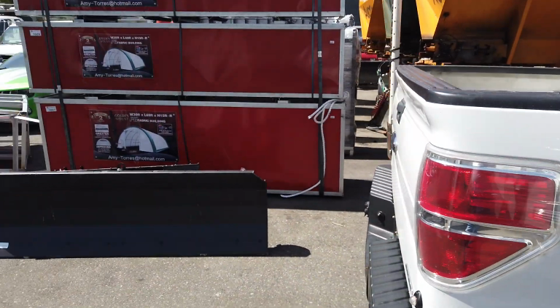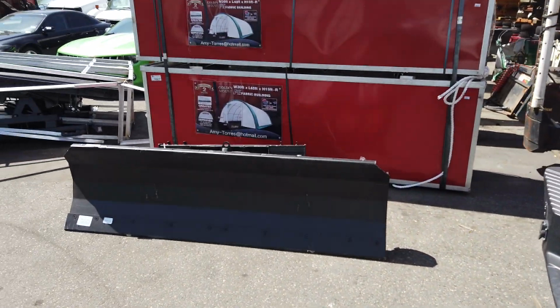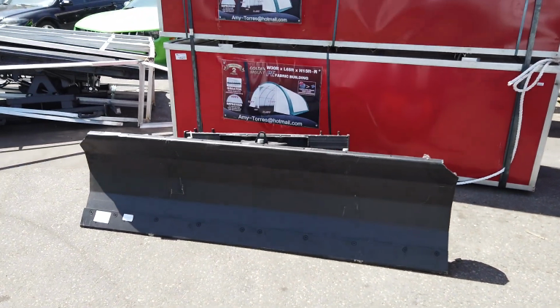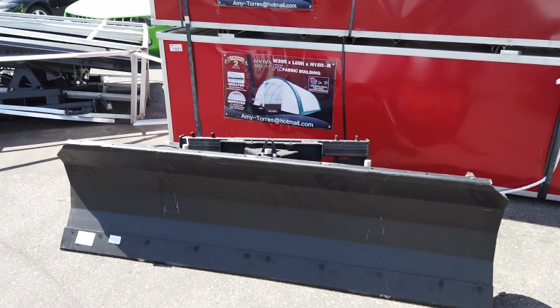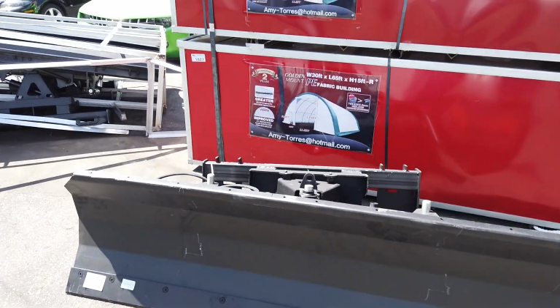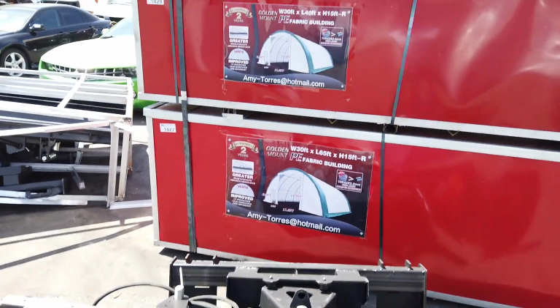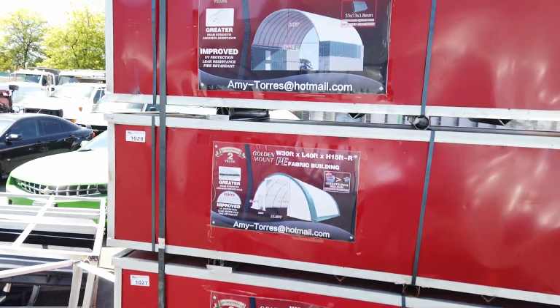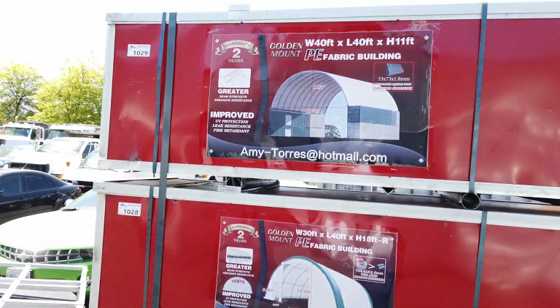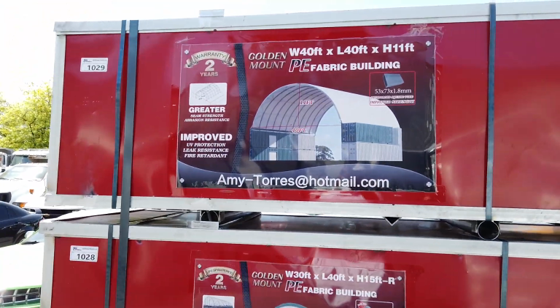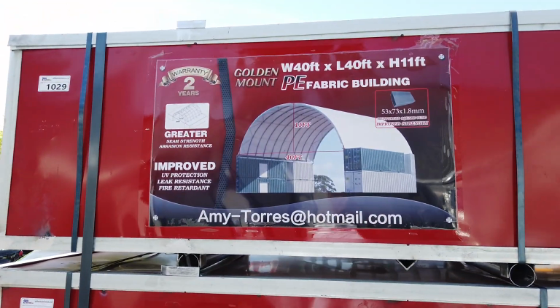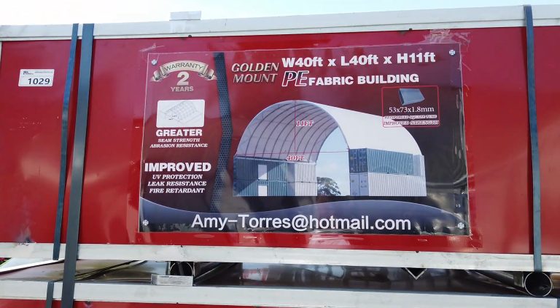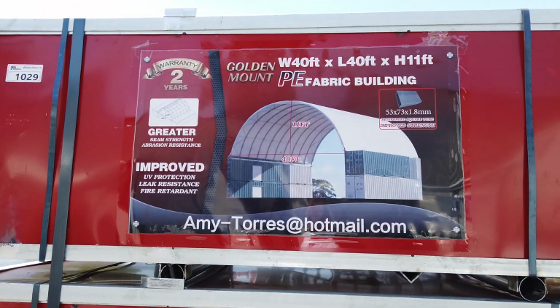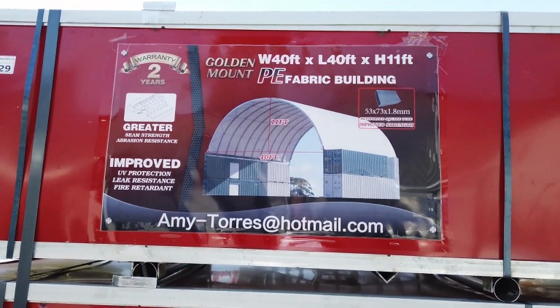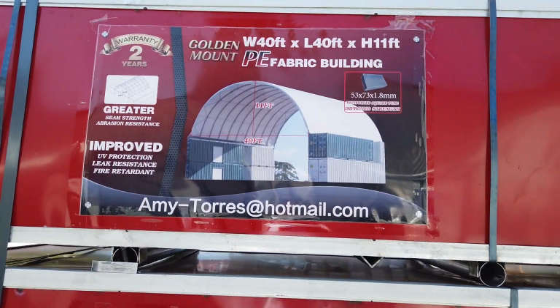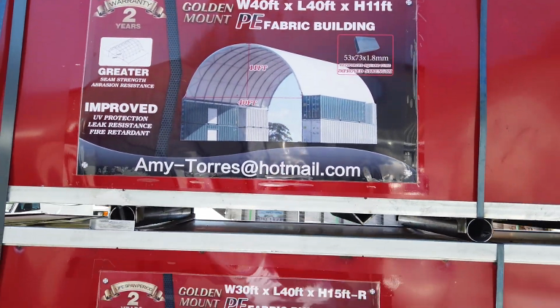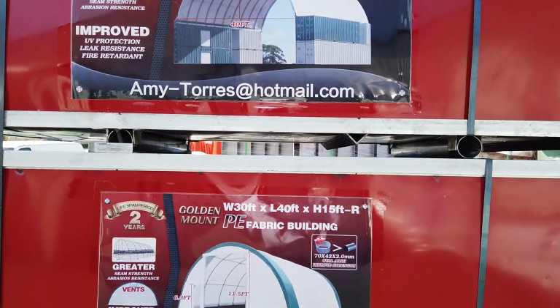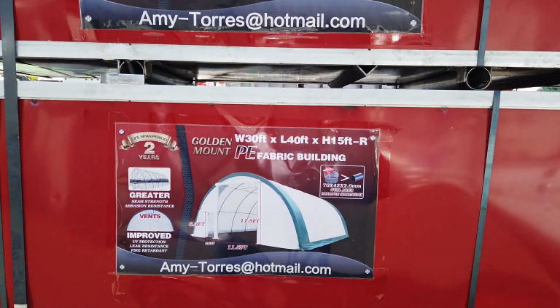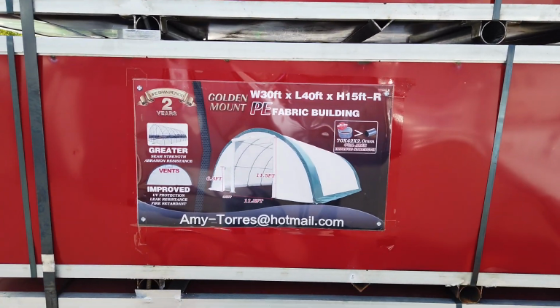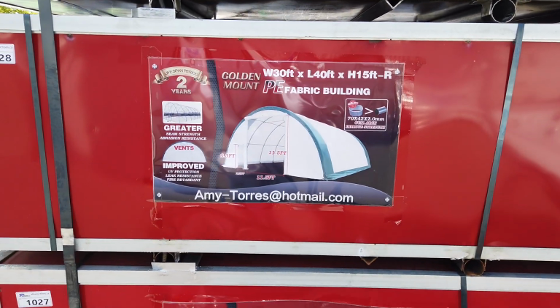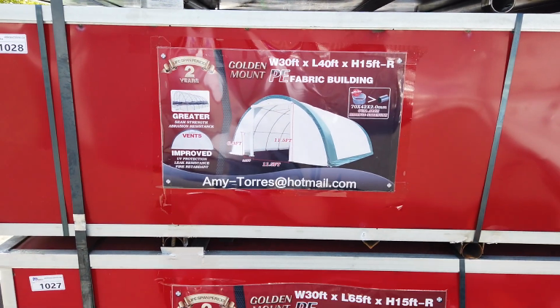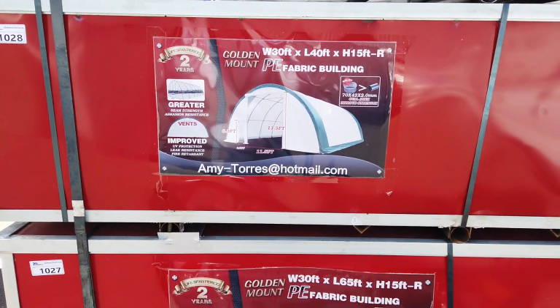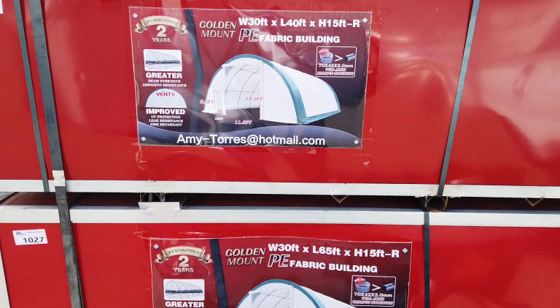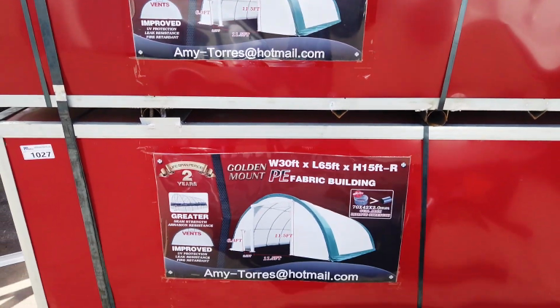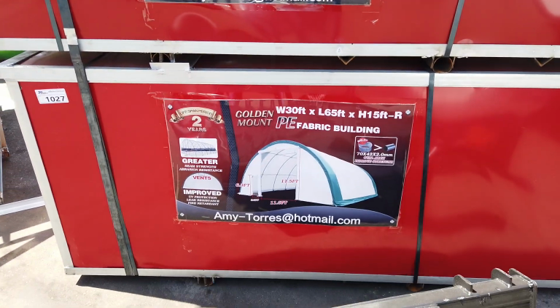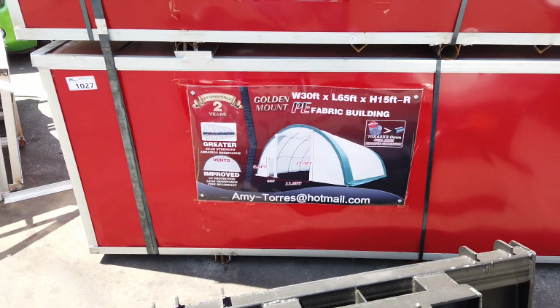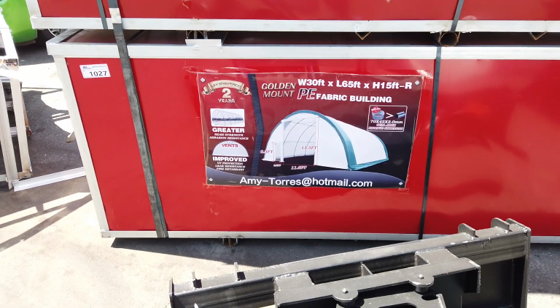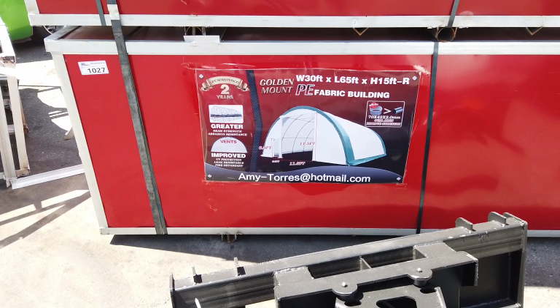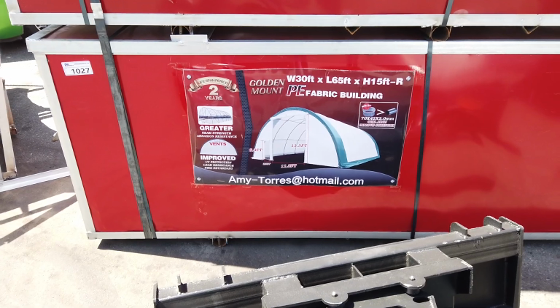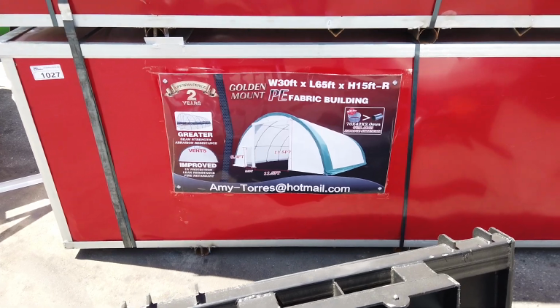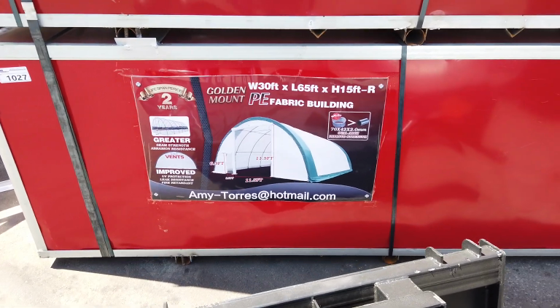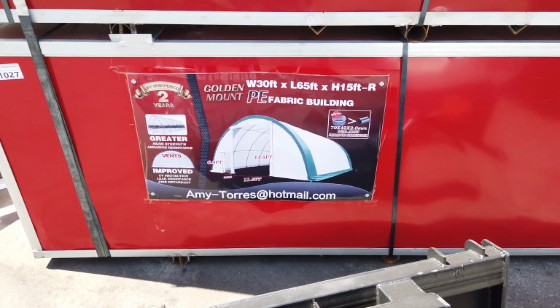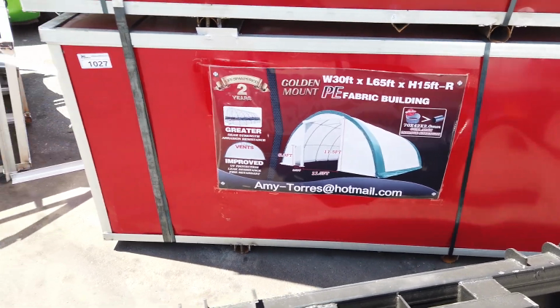We've got snow plows, and we've got tents: a 40-foot by 40-foot, 11 feet high; a 30-foot by 40-foot, 15 feet high; and here's the big one — 30-foot by 65-foot, 15 feet high.